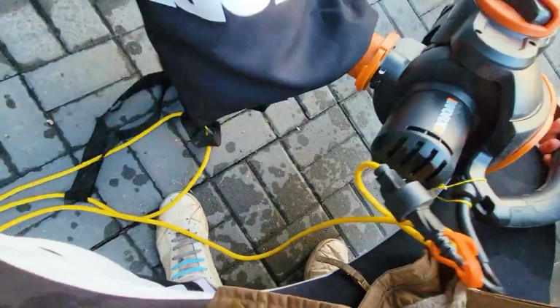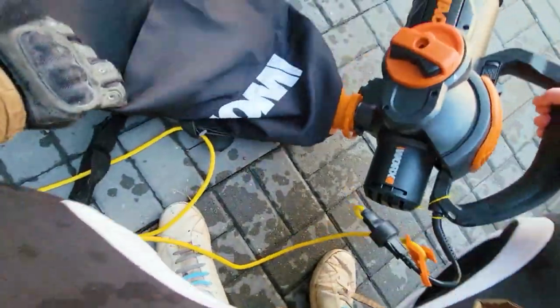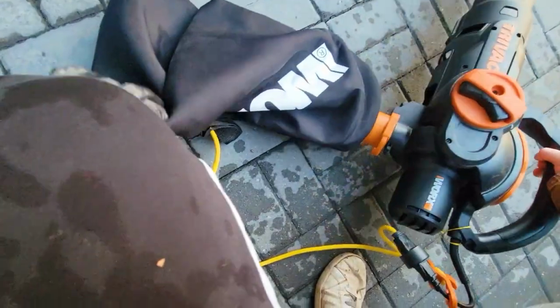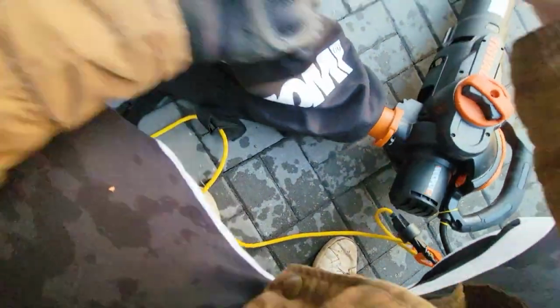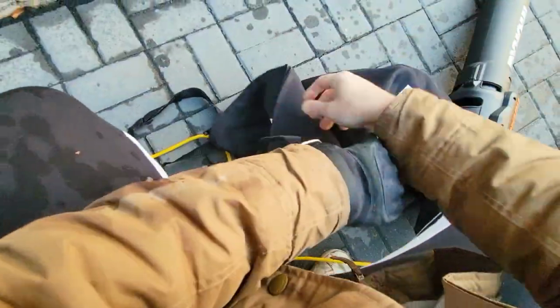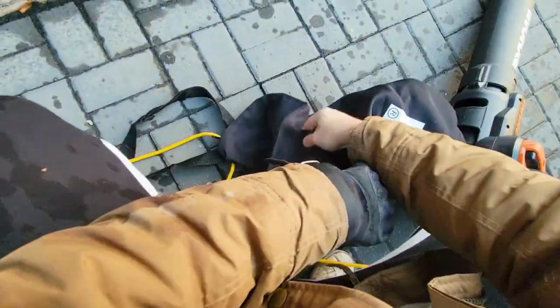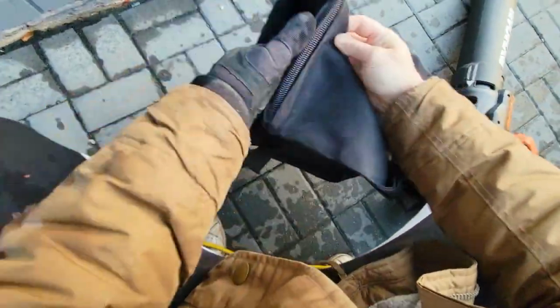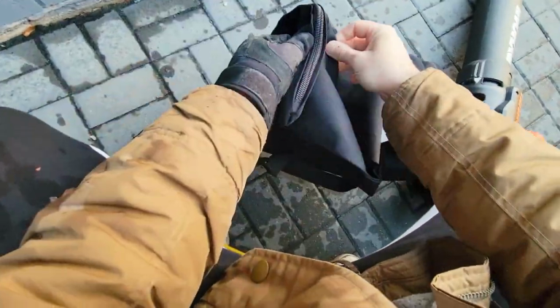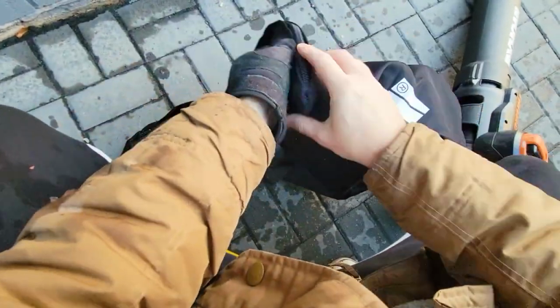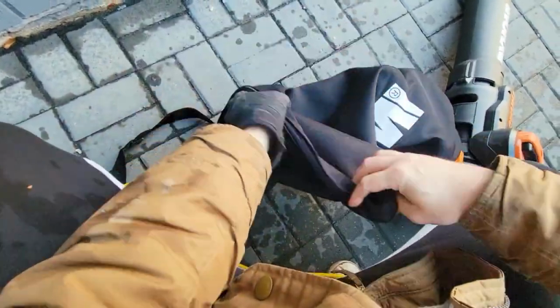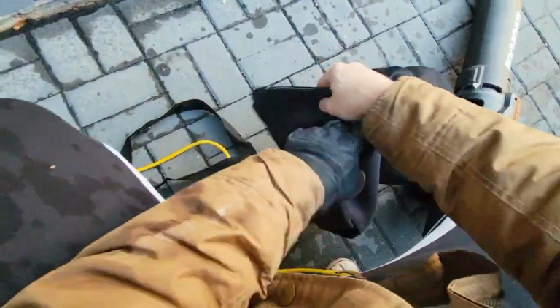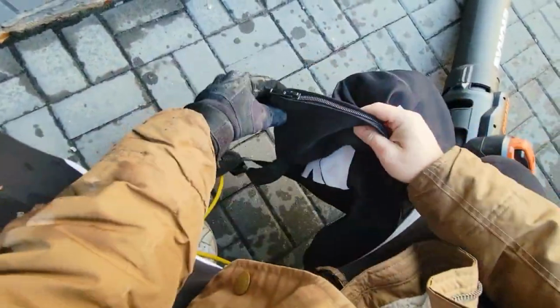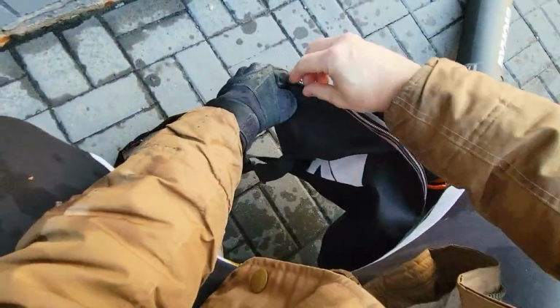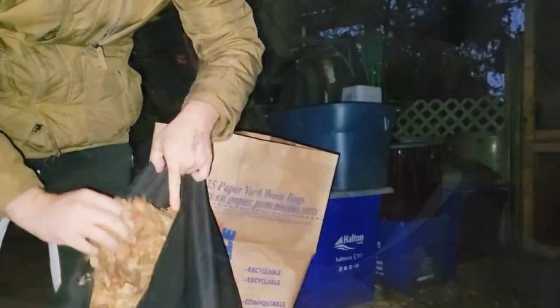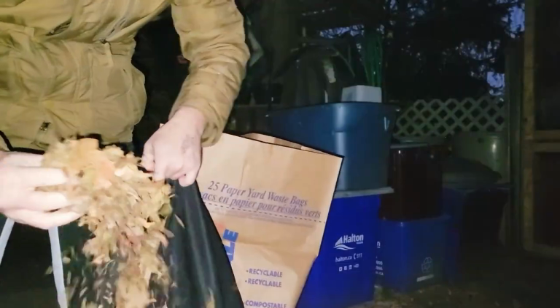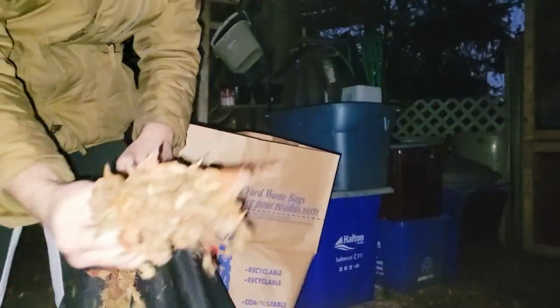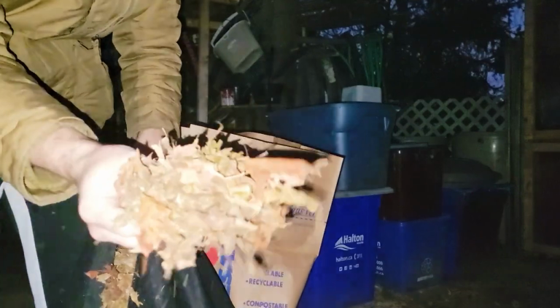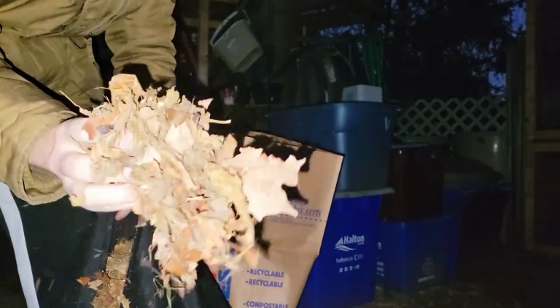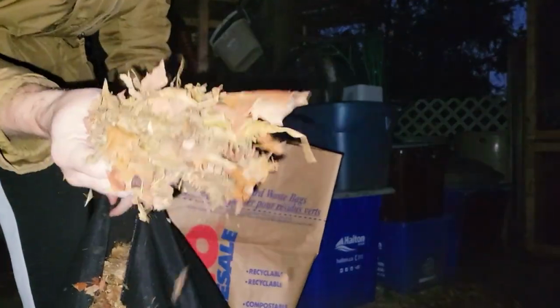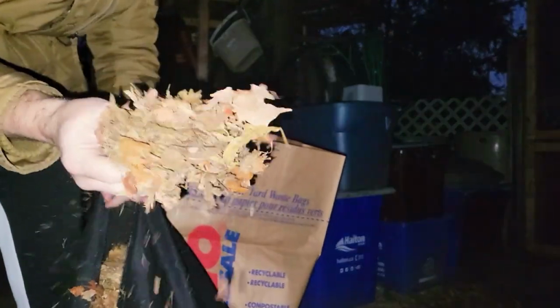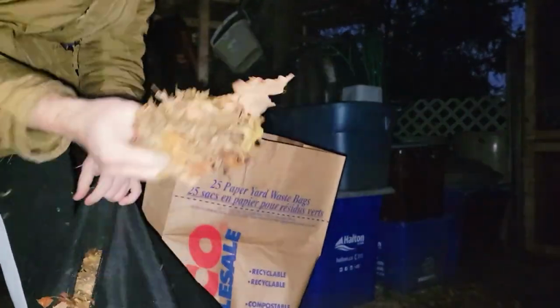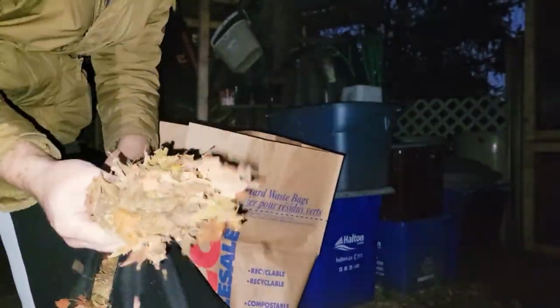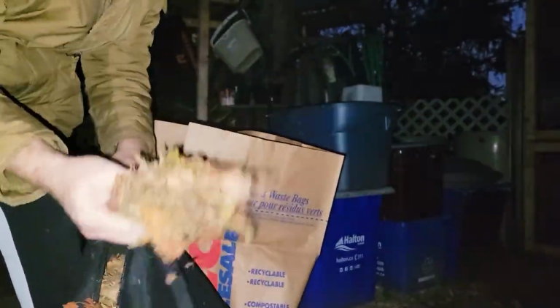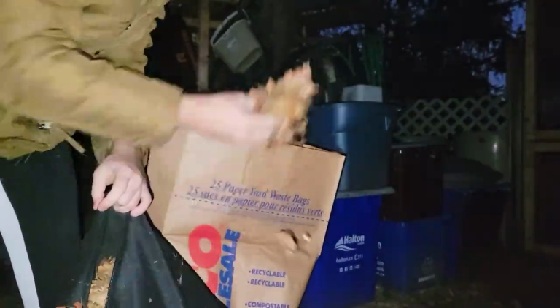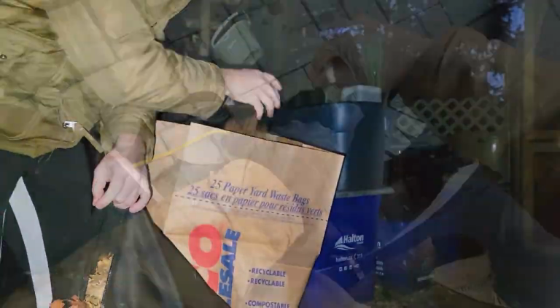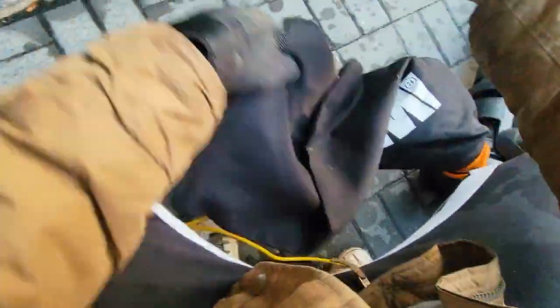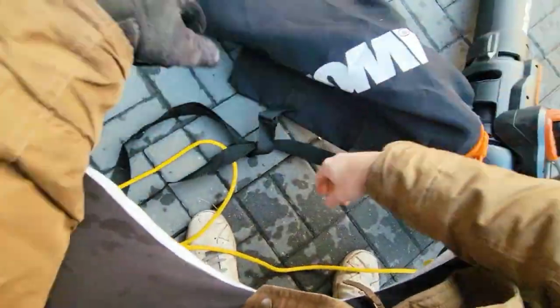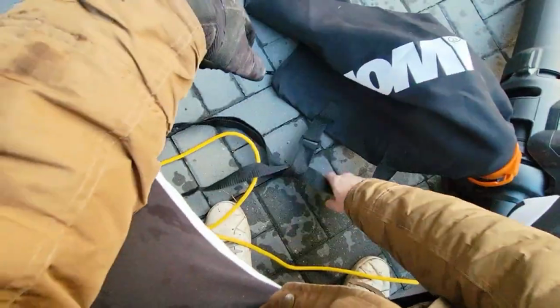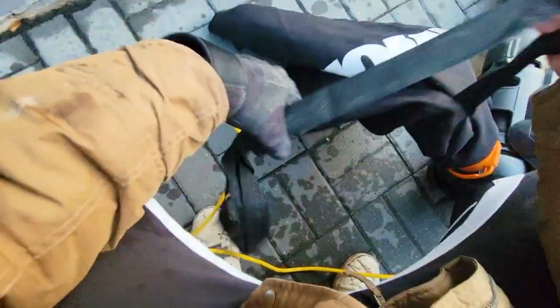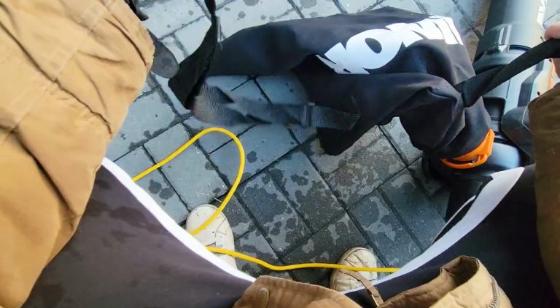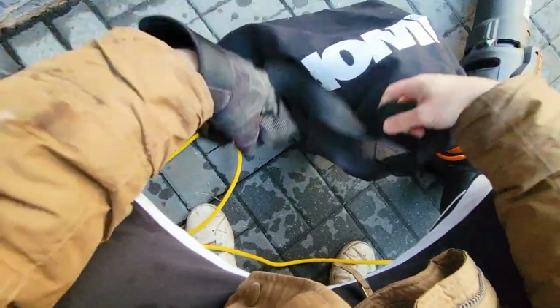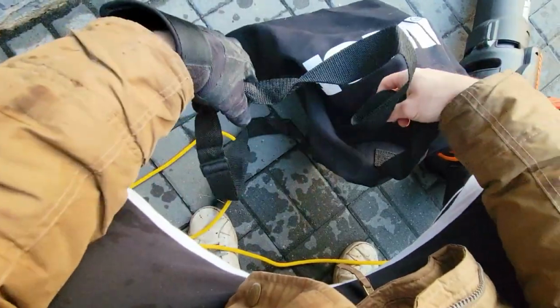There's a zipper on the back right here so you can very easily dump your leaves — or your mulch — into a bag. It's a pretty substantial bag and there's a strap so you can put it over your head.